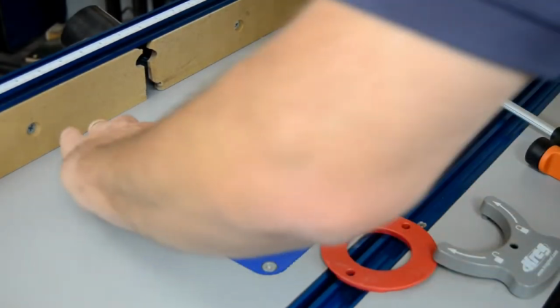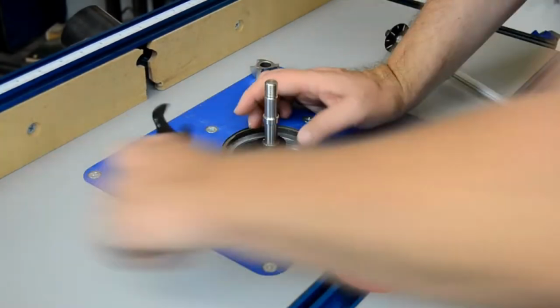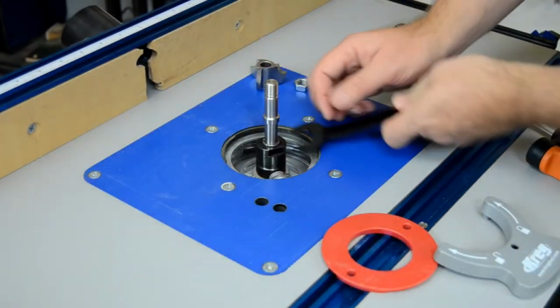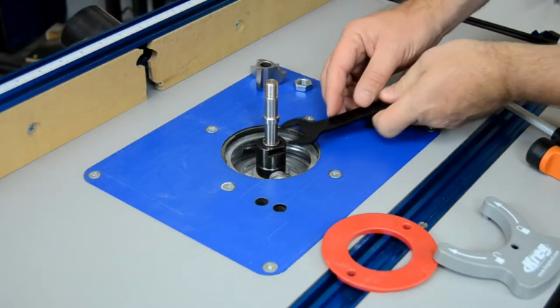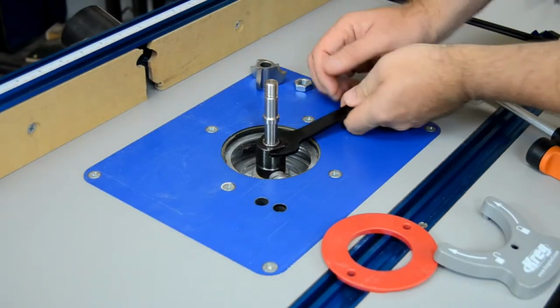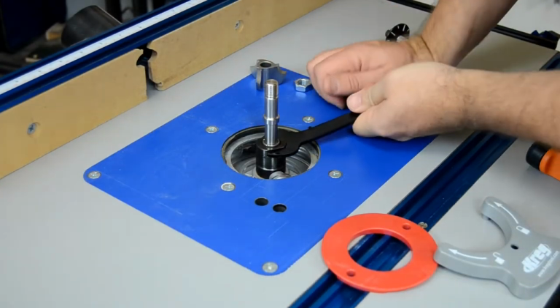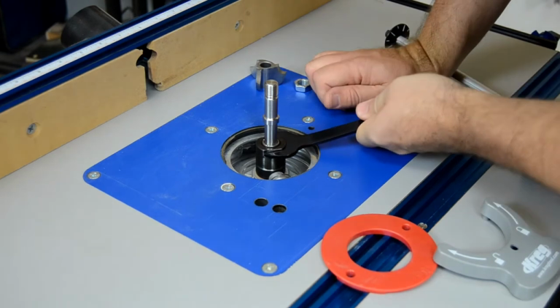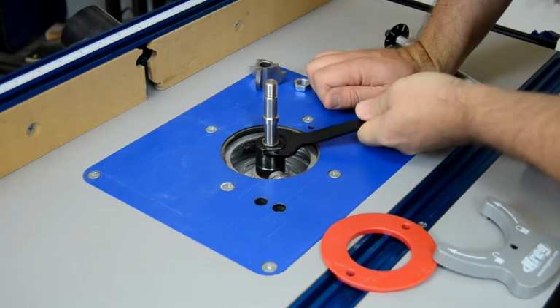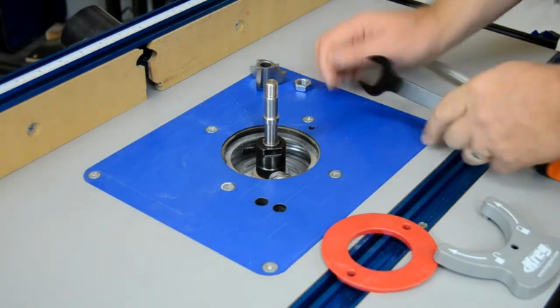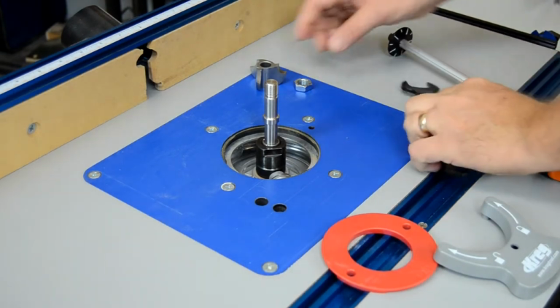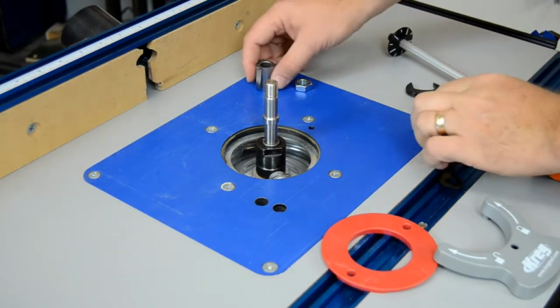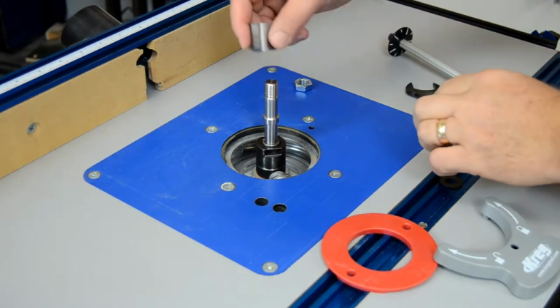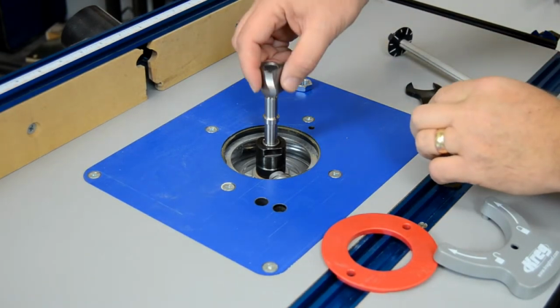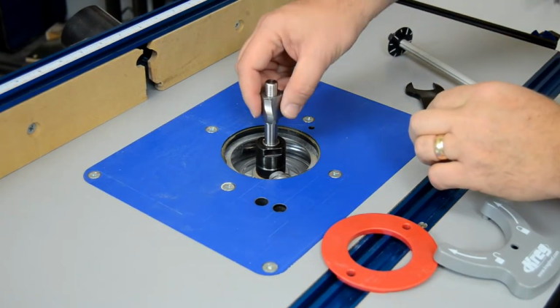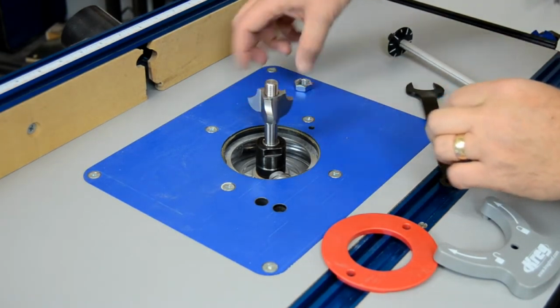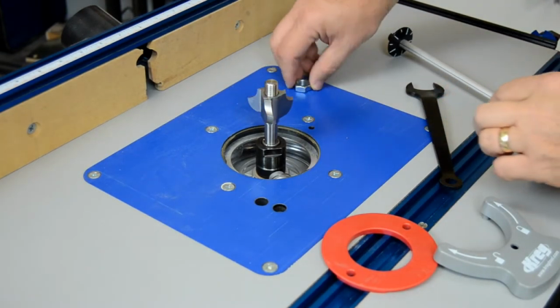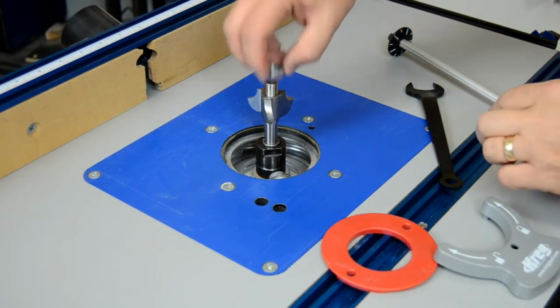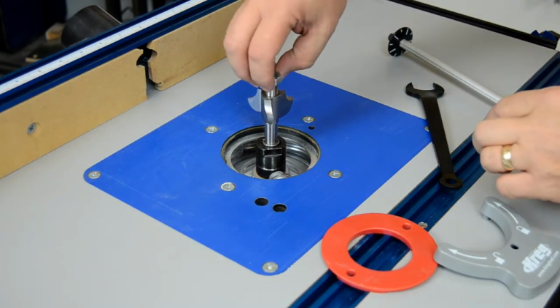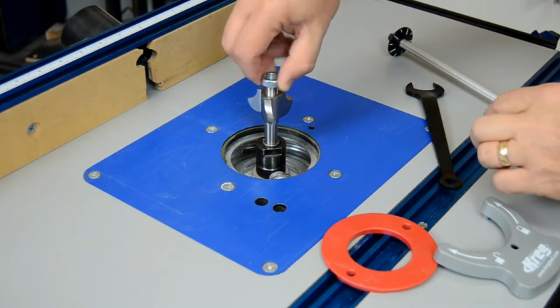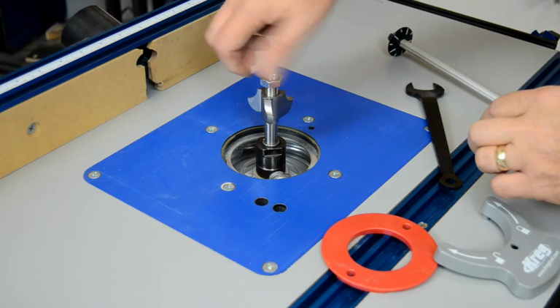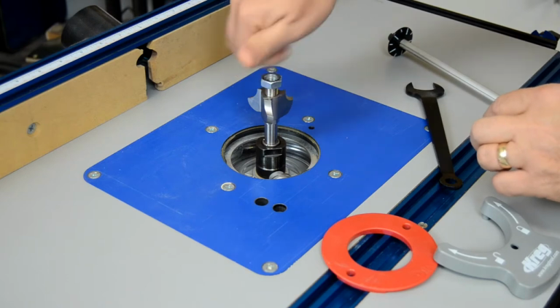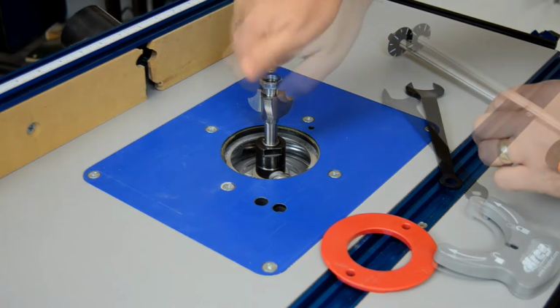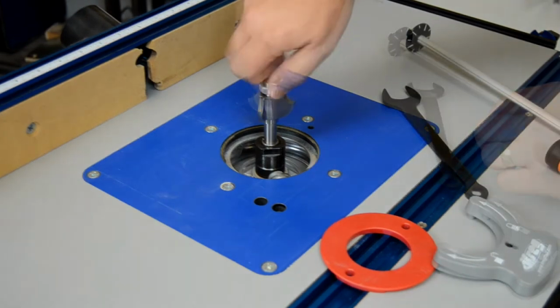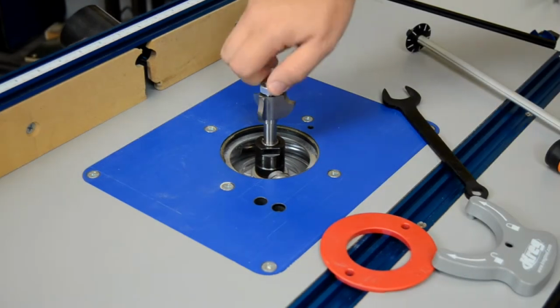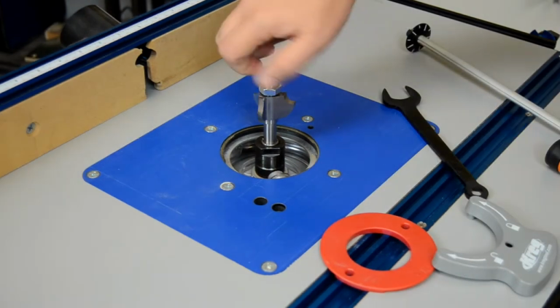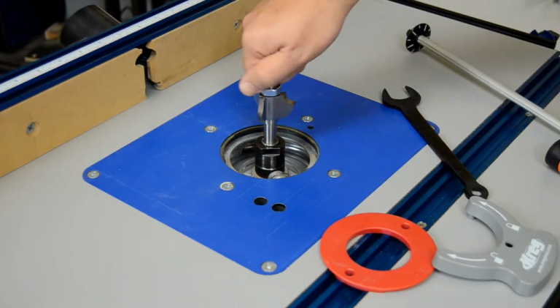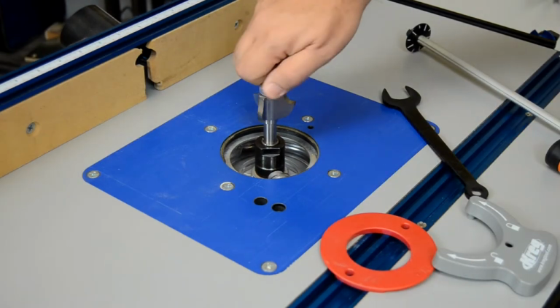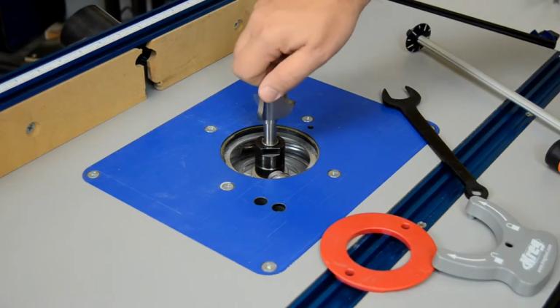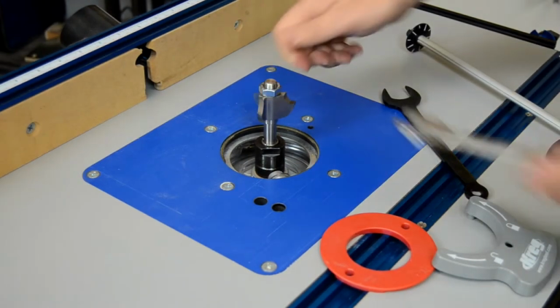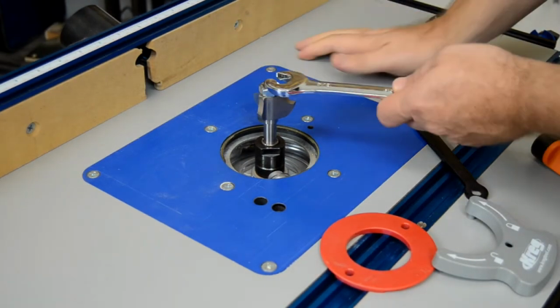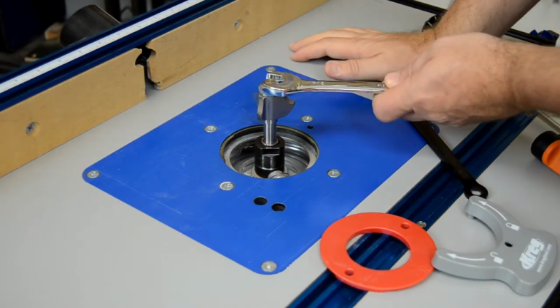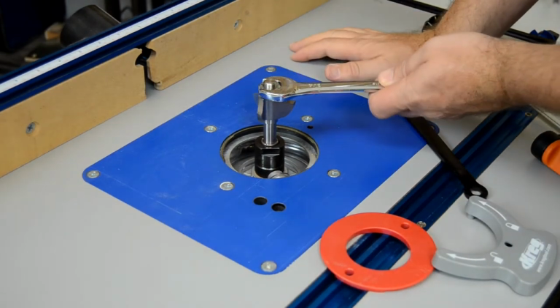Router tables are far more common than traditional shapers in a modern shop. The ADP10 adapter allows router table owners to take full advantage of Korob's line of shaper cutters.